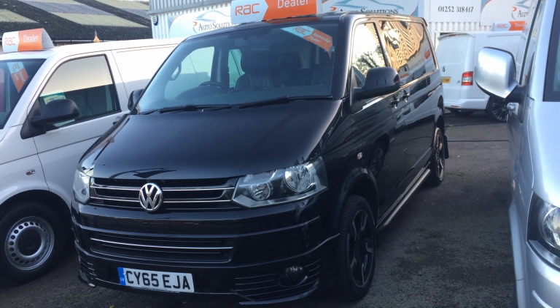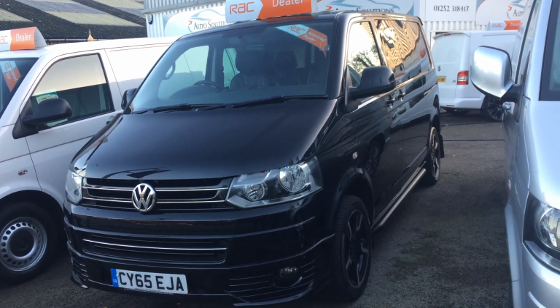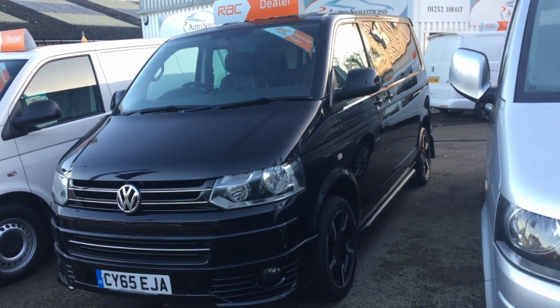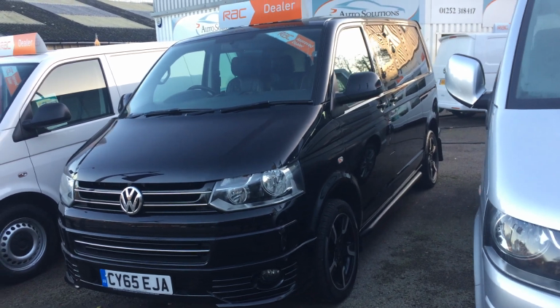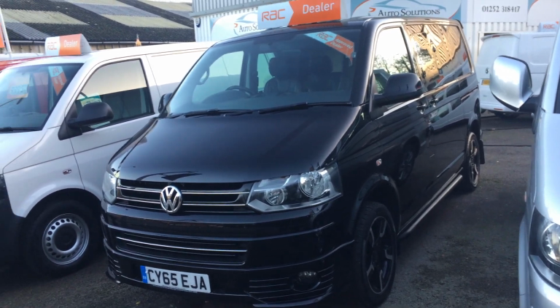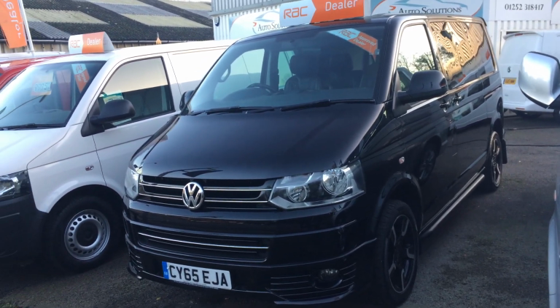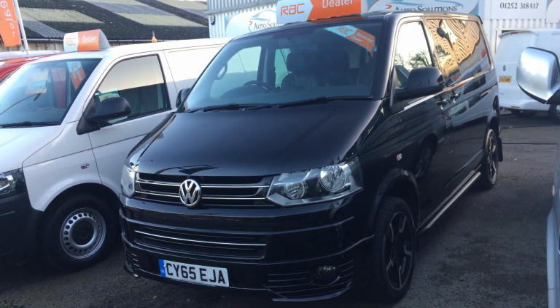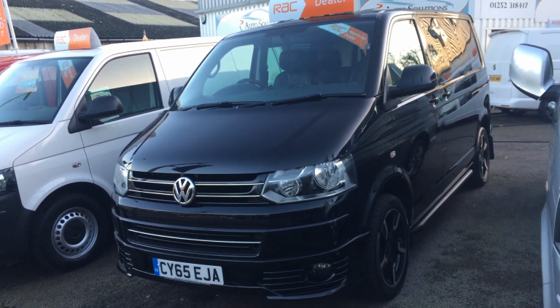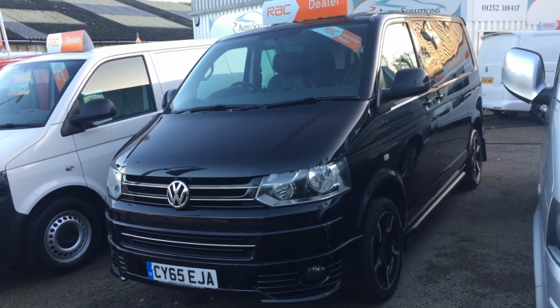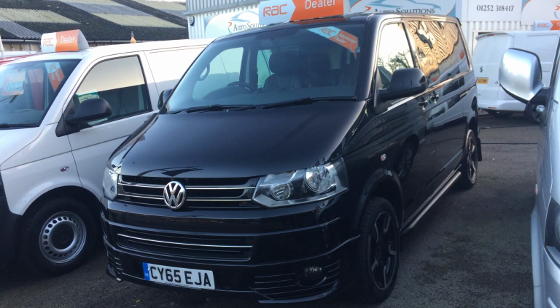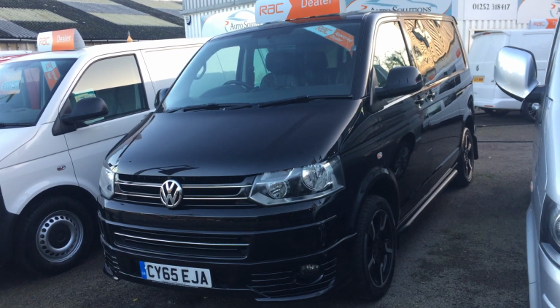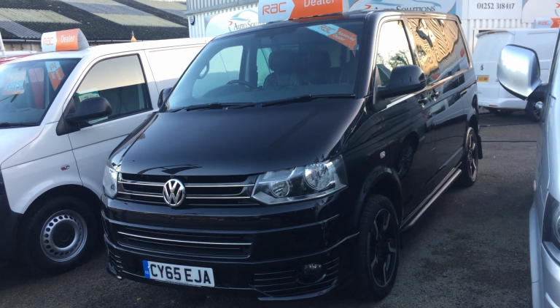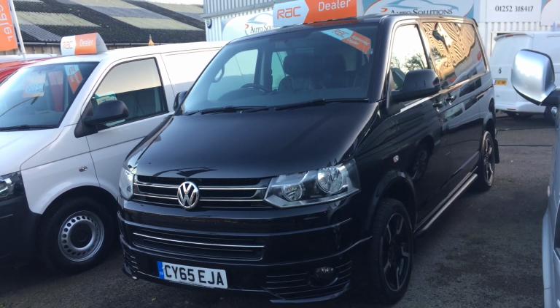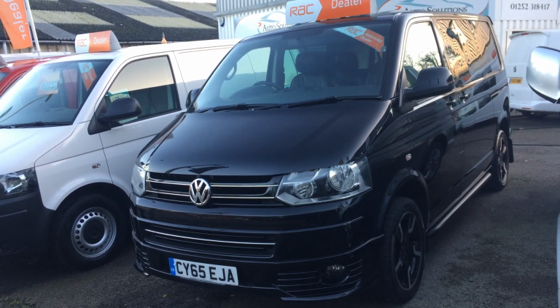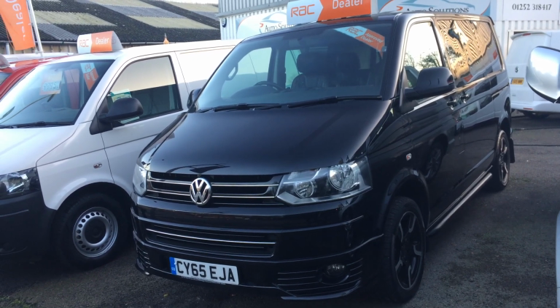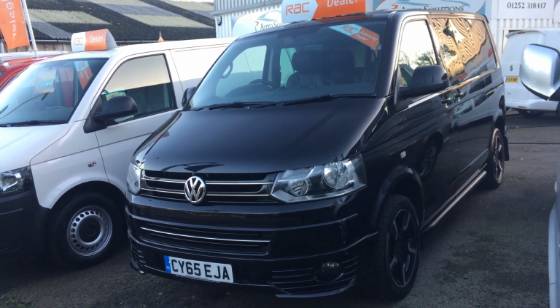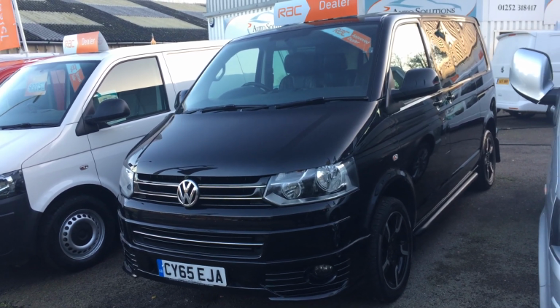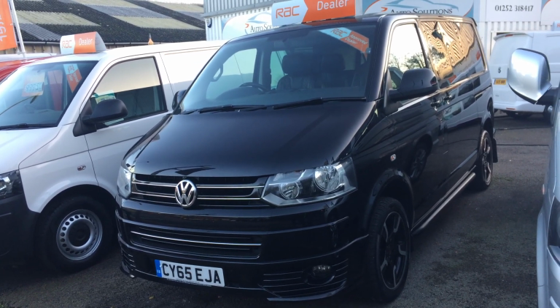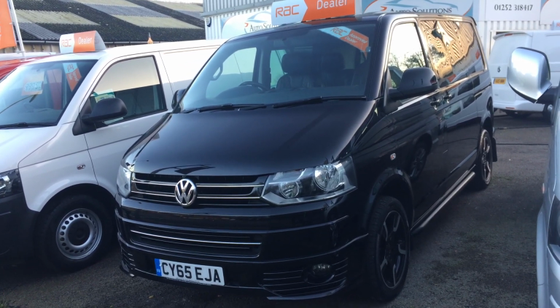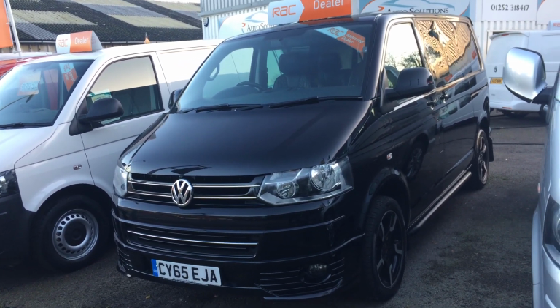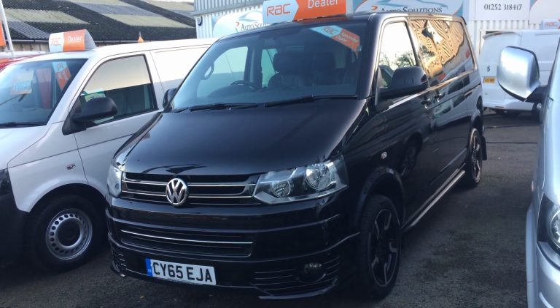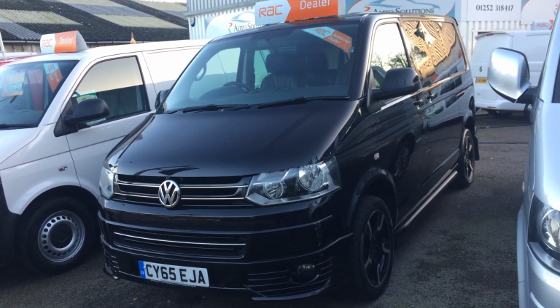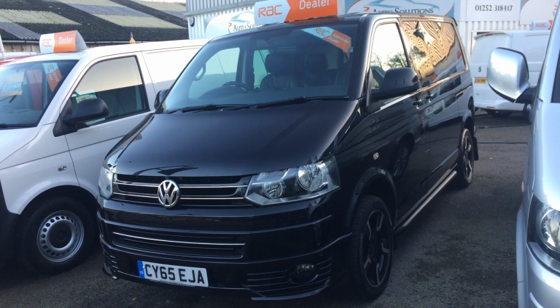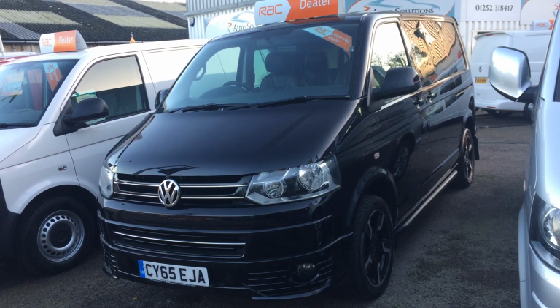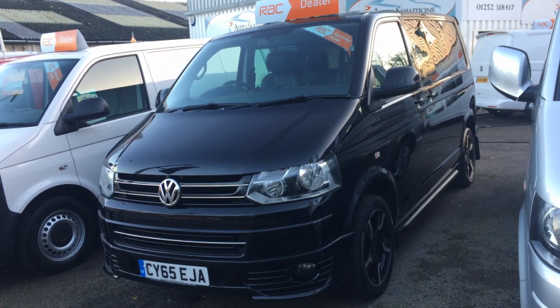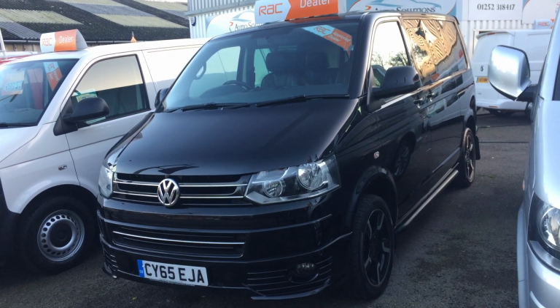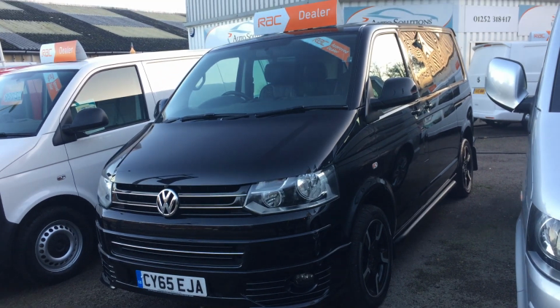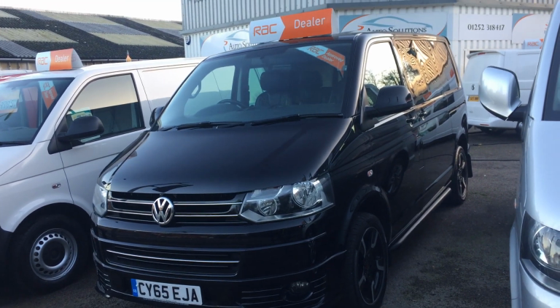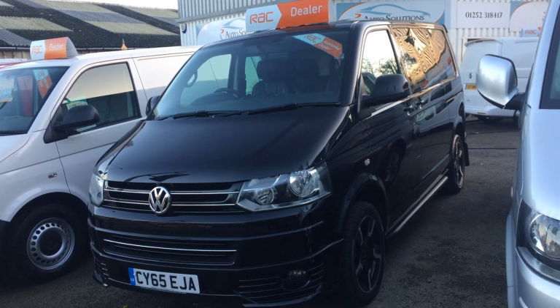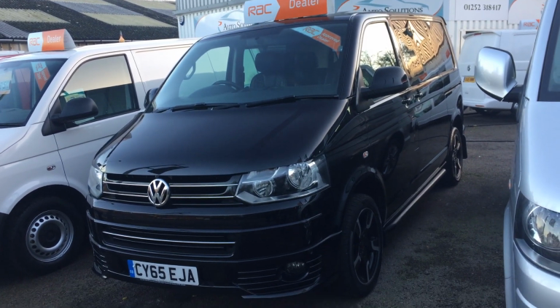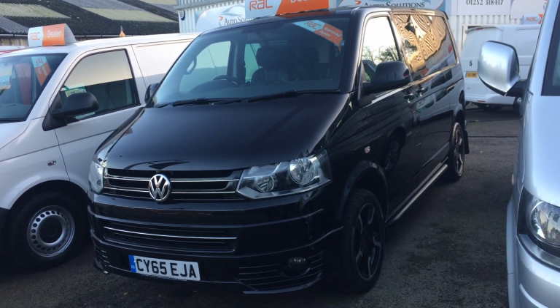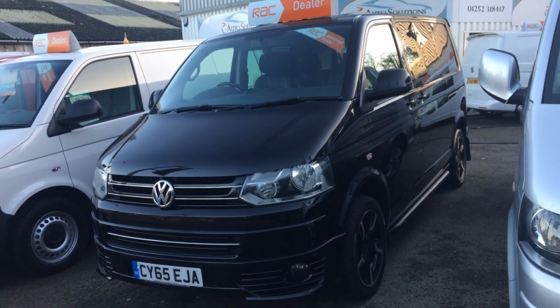Hi and welcome to Autosolutions. I'm going to talk to you about a new vehicle in stock. It's a T5.1 combi van - this is the Sportline 60 limited edition, and this is the last of the T5.1 model.